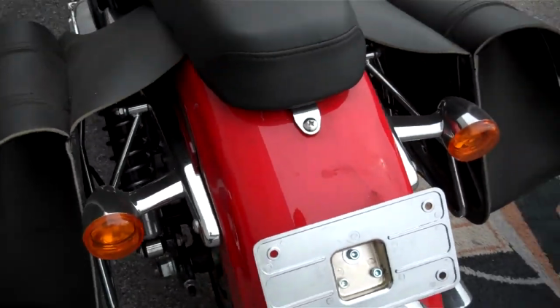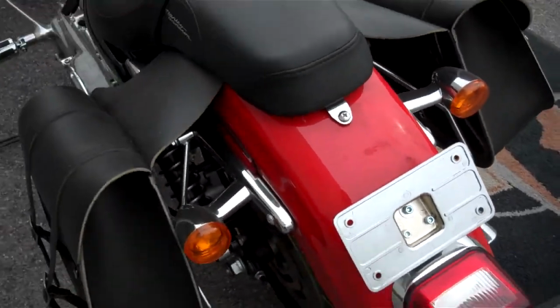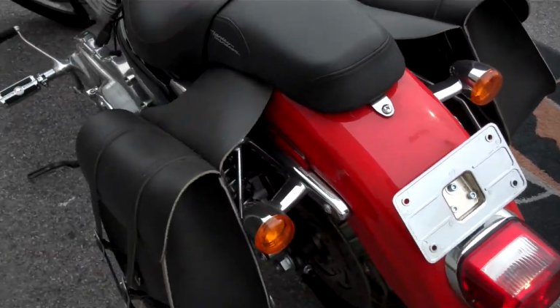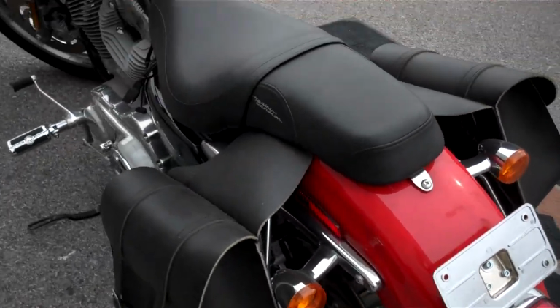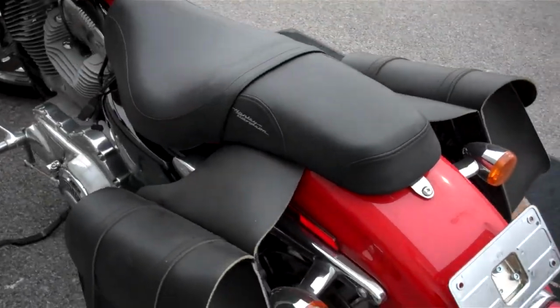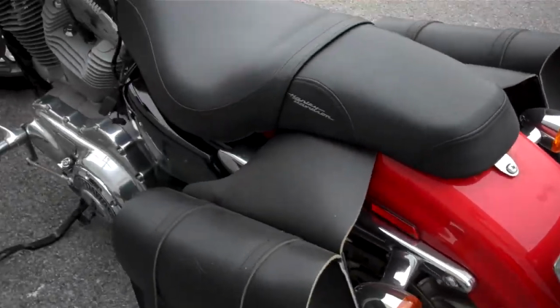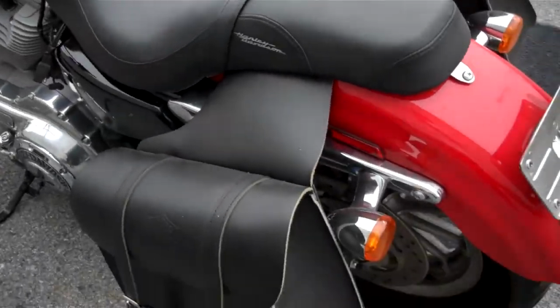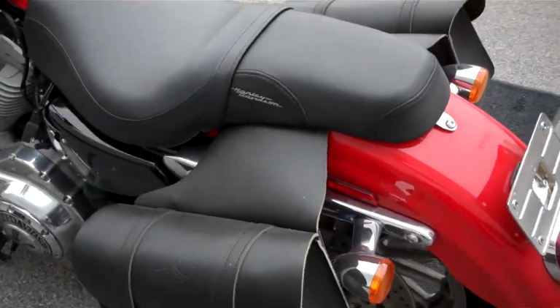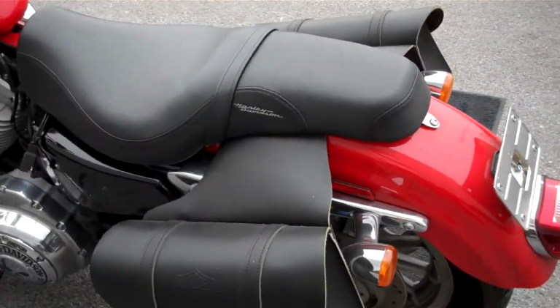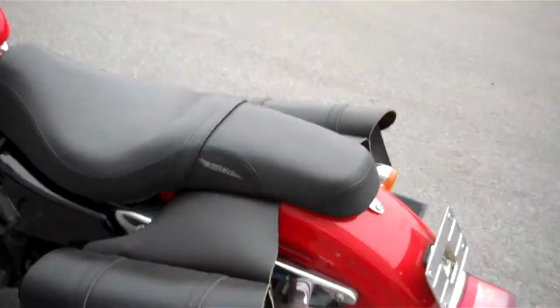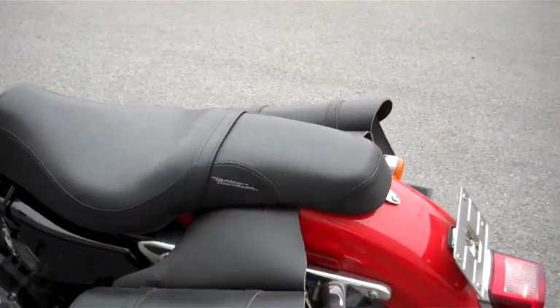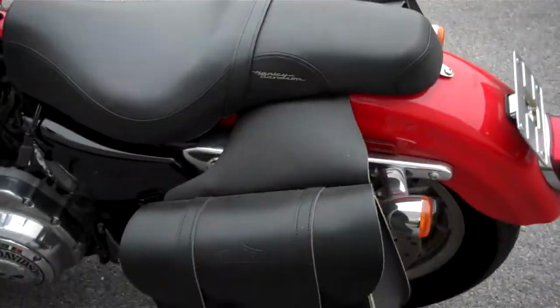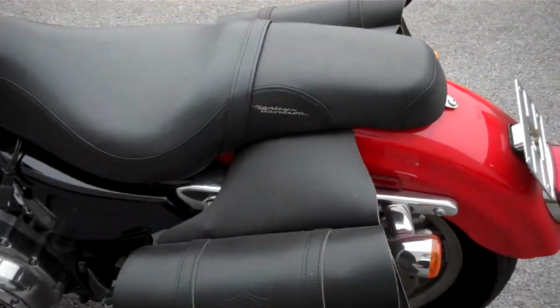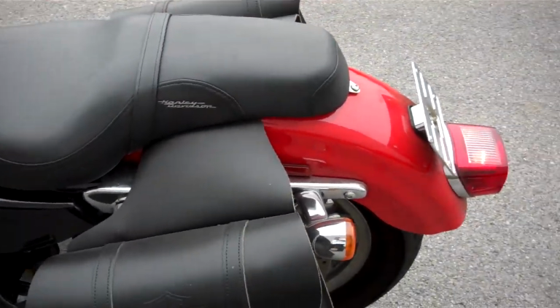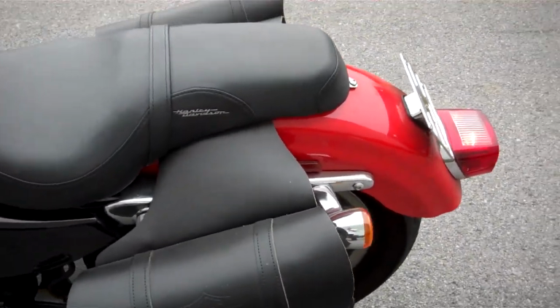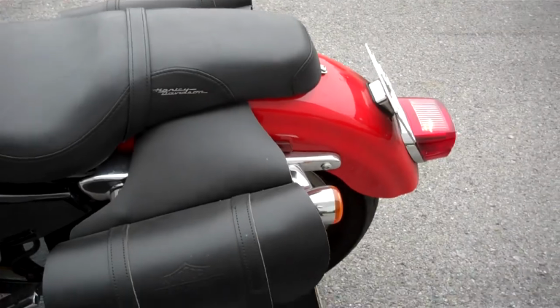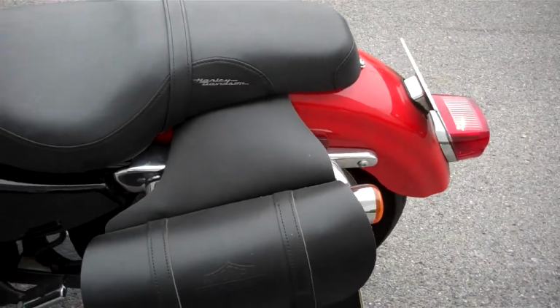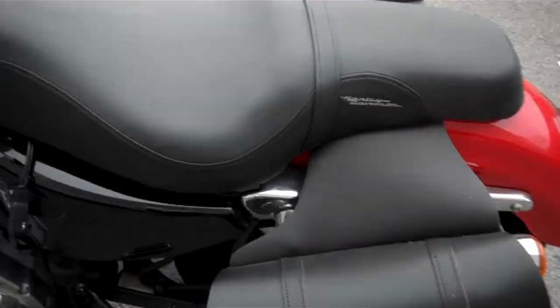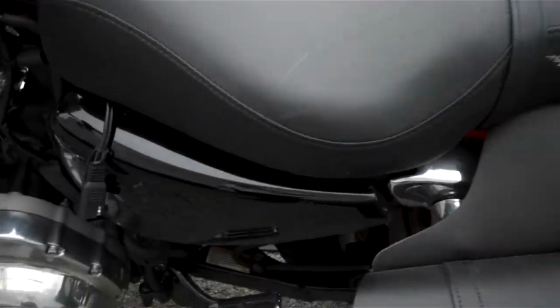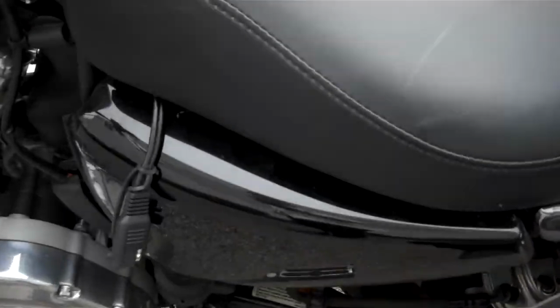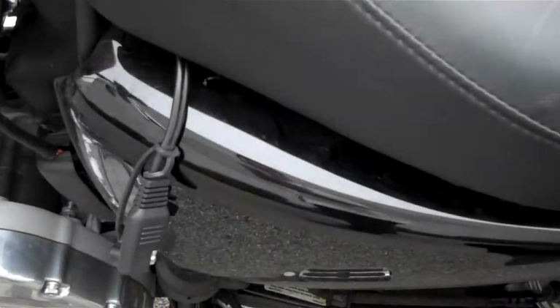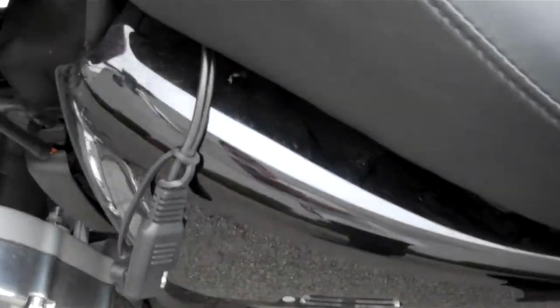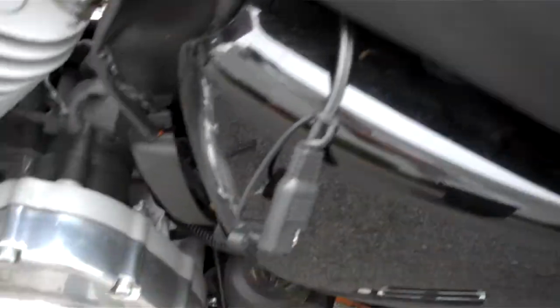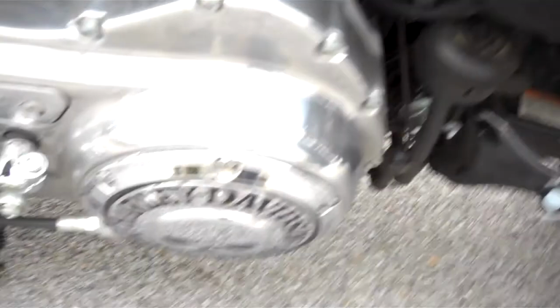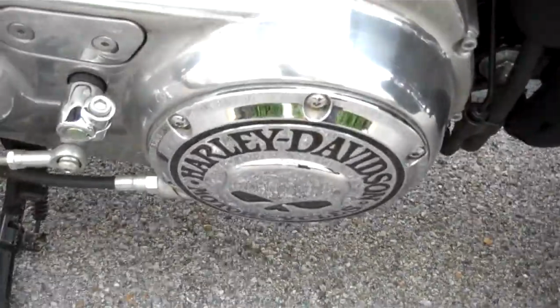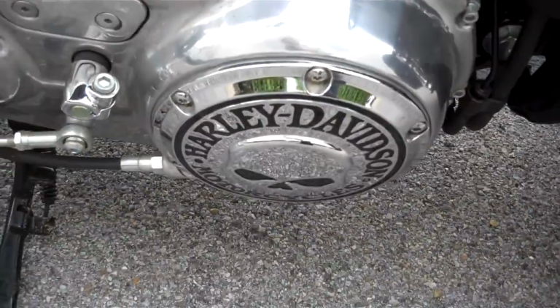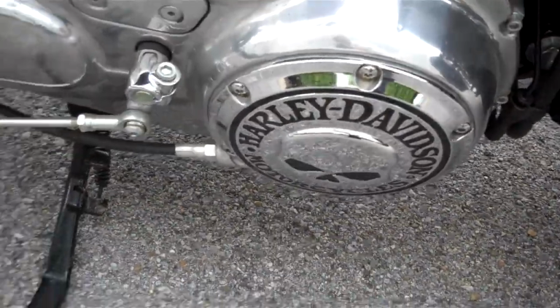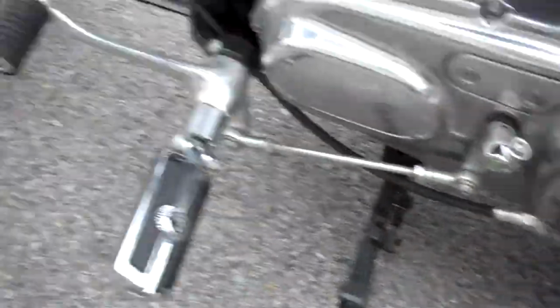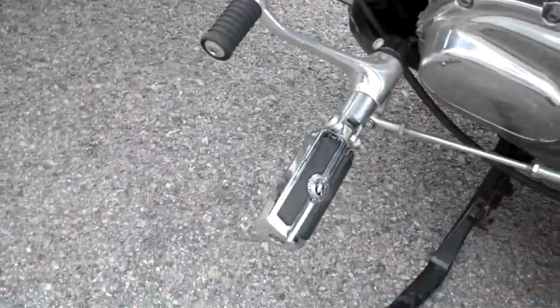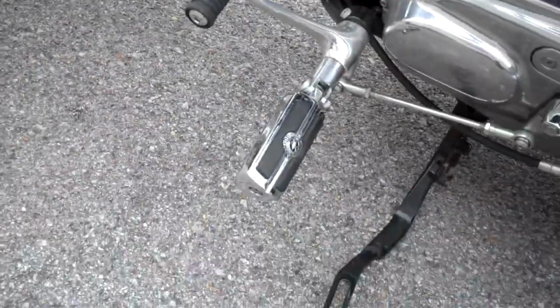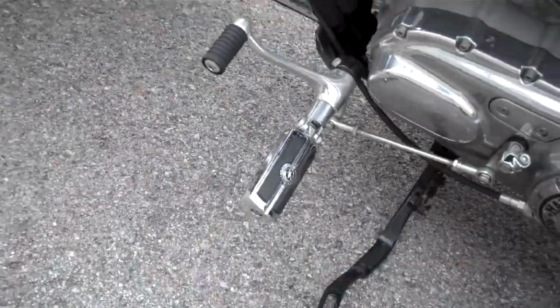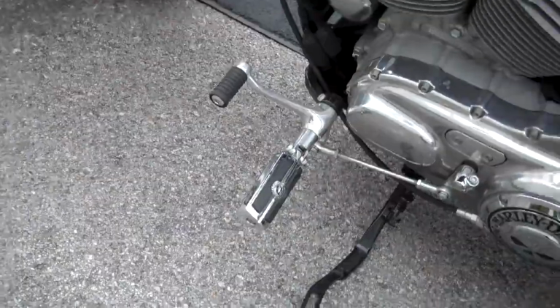Just a reminder, we can ship a motorcycle anywhere in the continental United States — request that information online and we'll get back to you. Pigtail for trickle charging. Skull on the primary, again on the forward control.